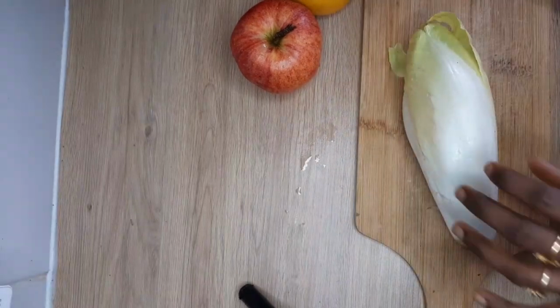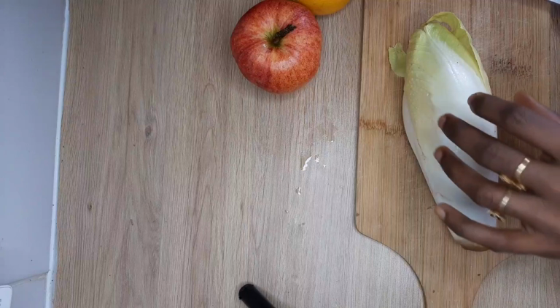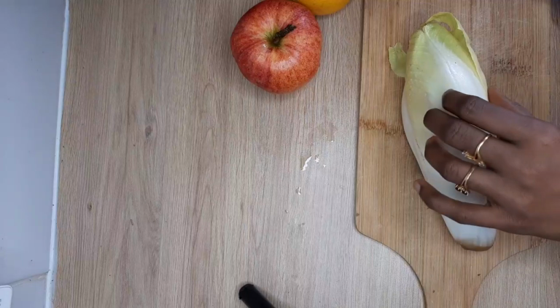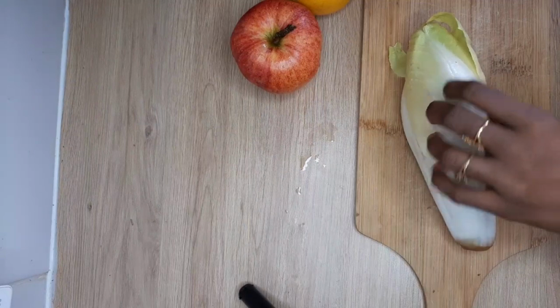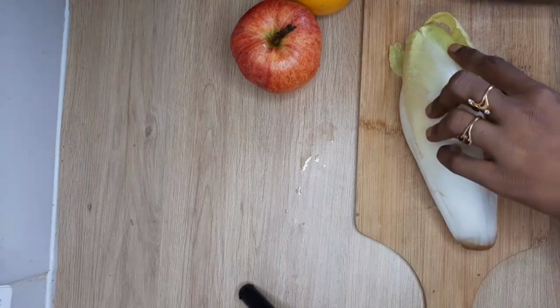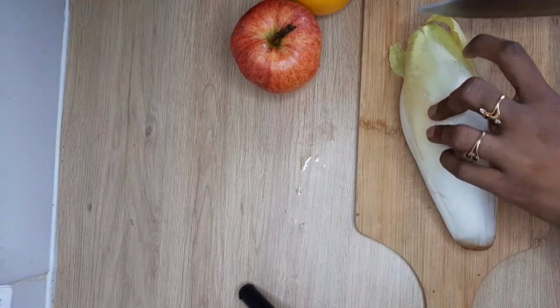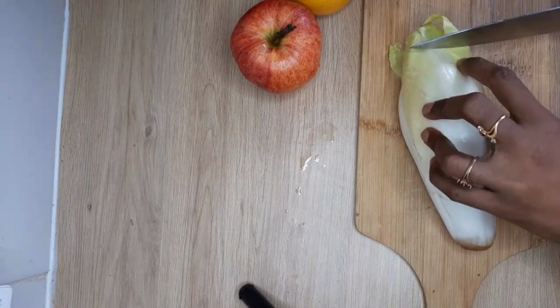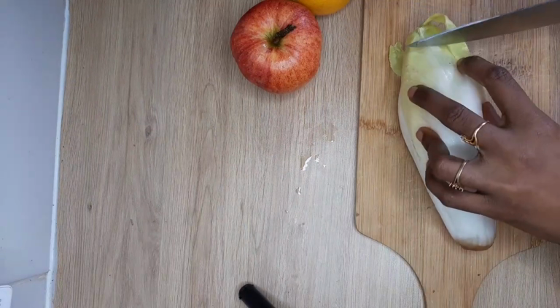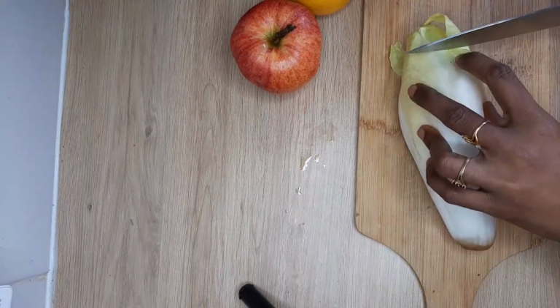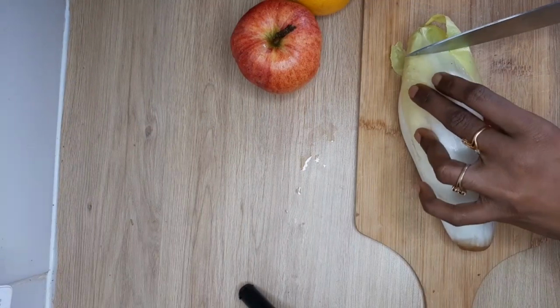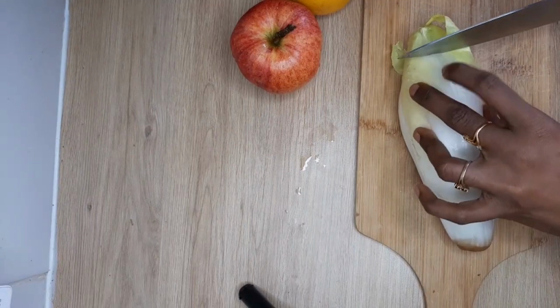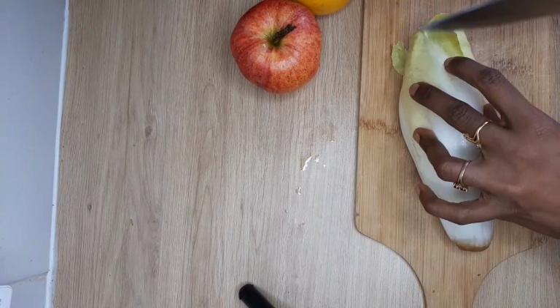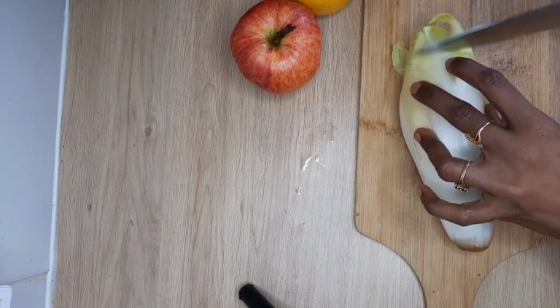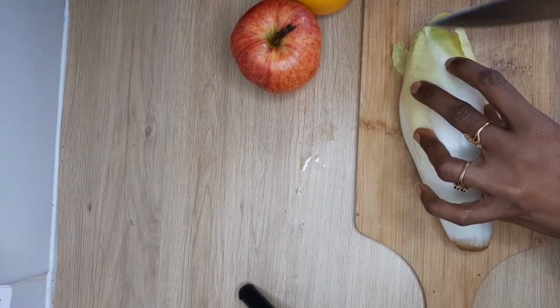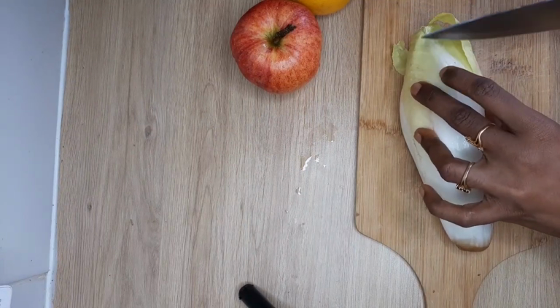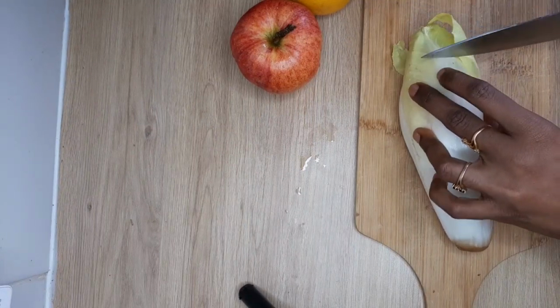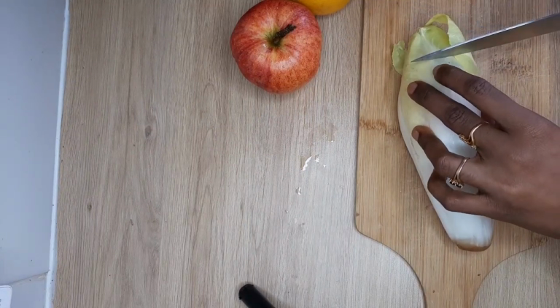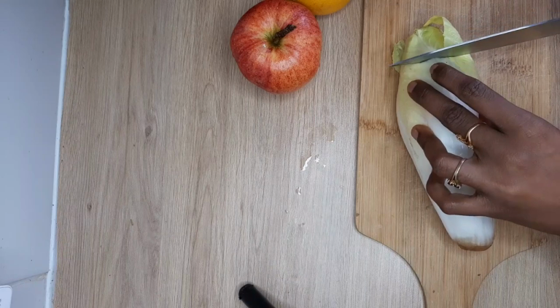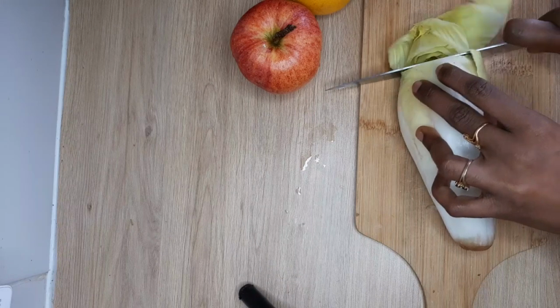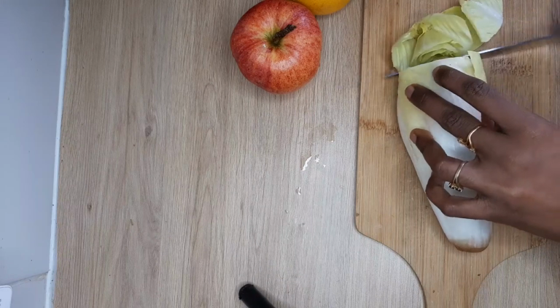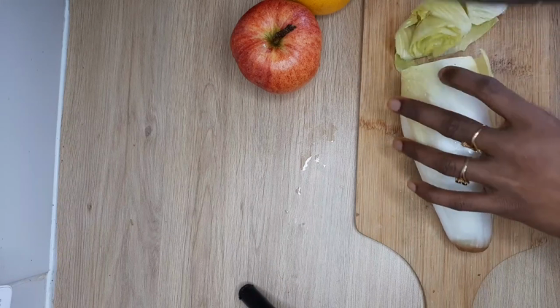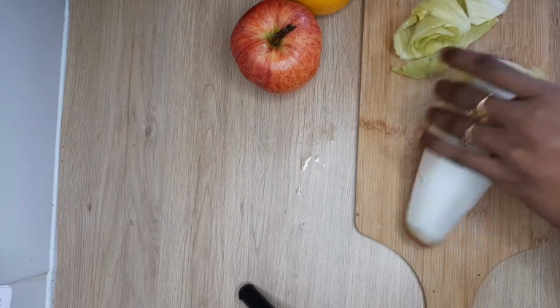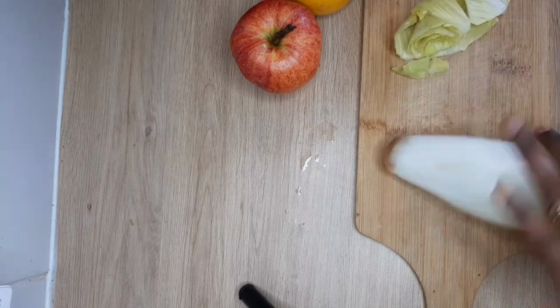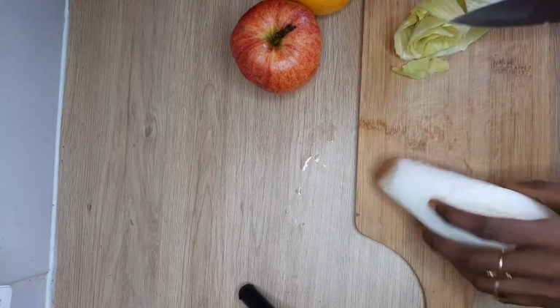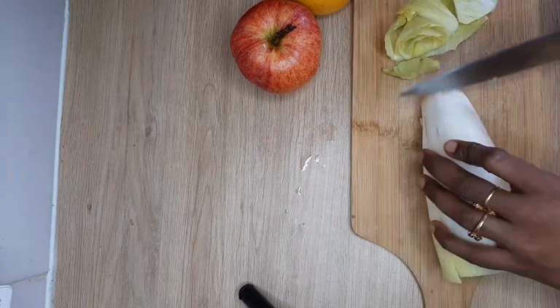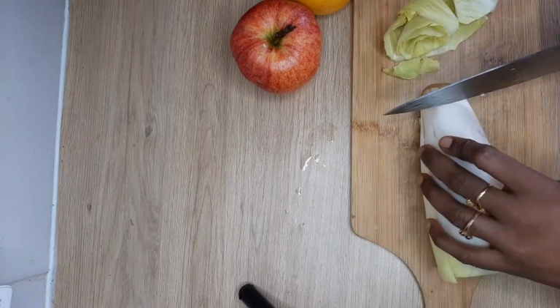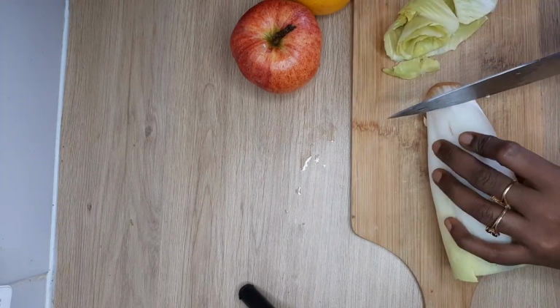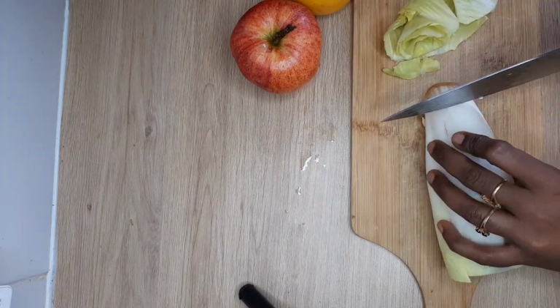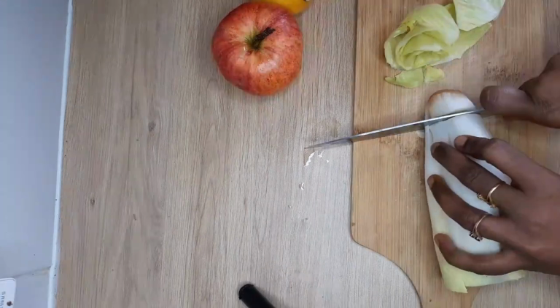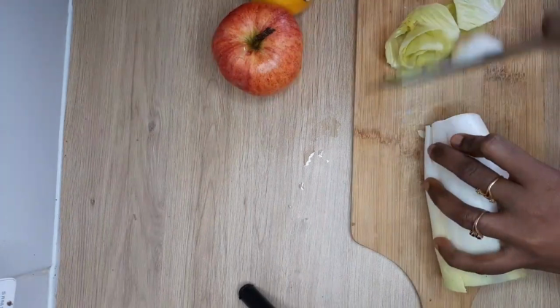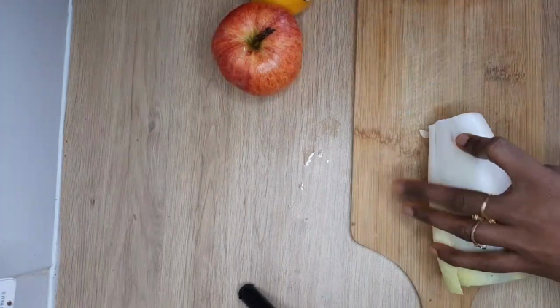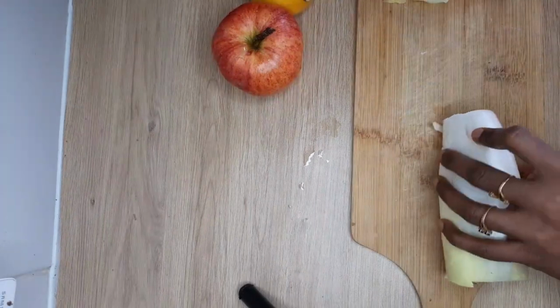Let's cut the chicken roots in the top part. Let's add a little bit of water. Let's cut the chicken roots.